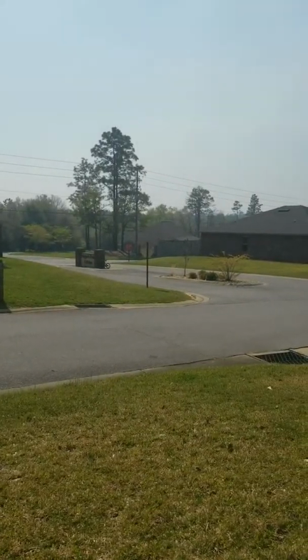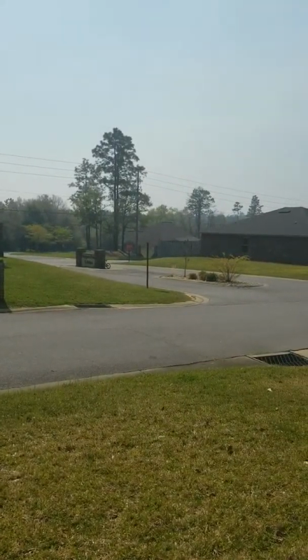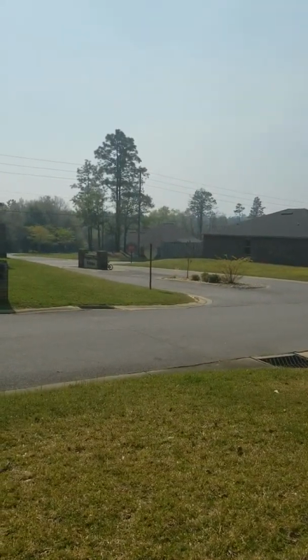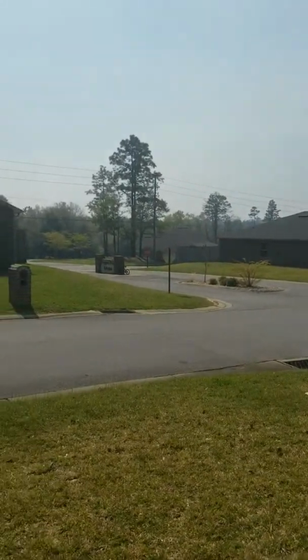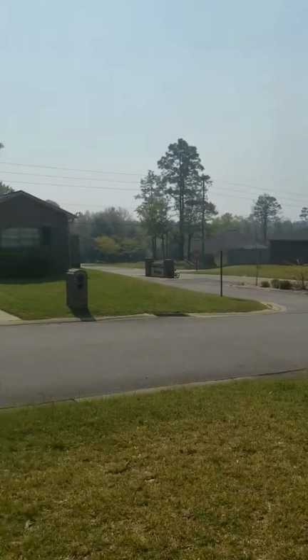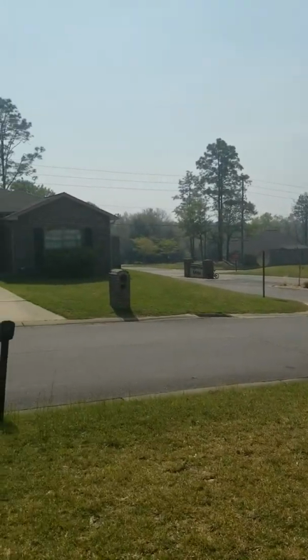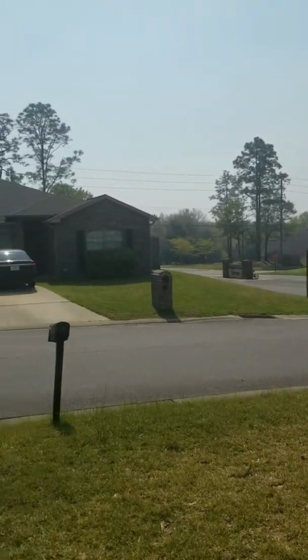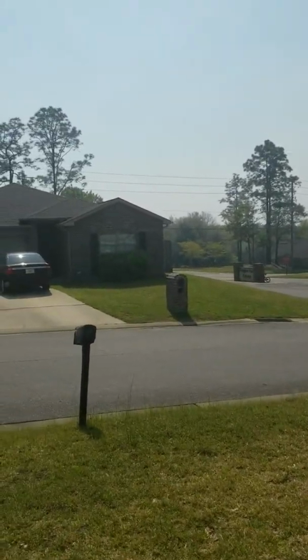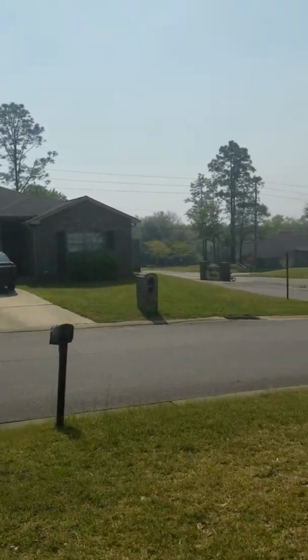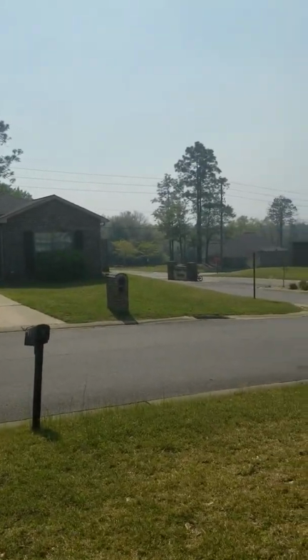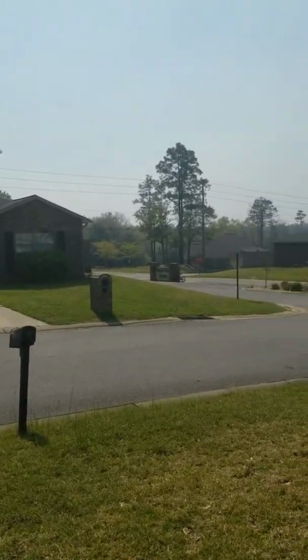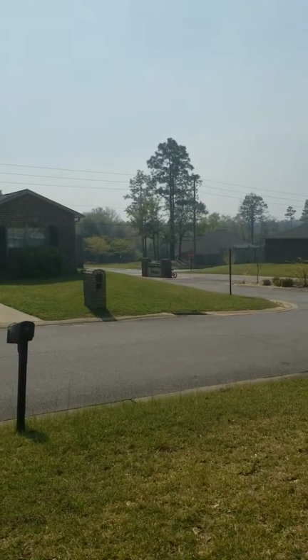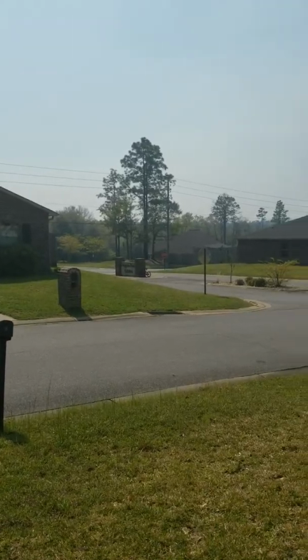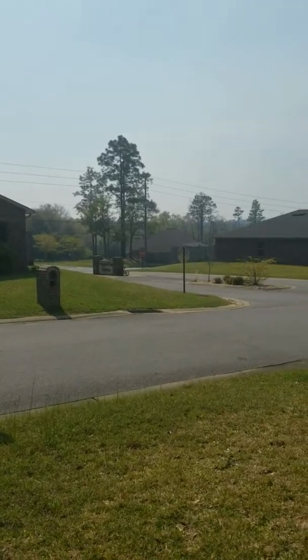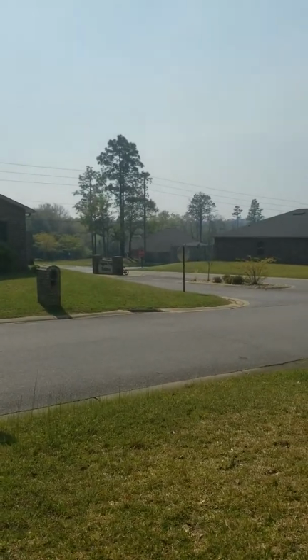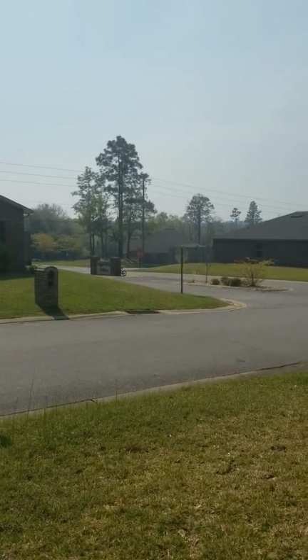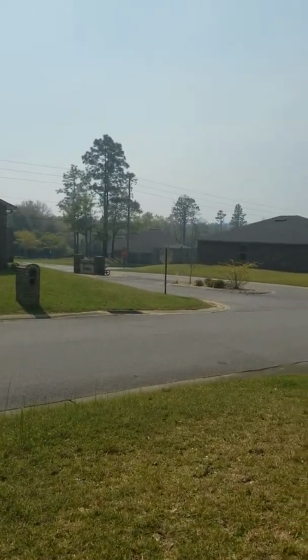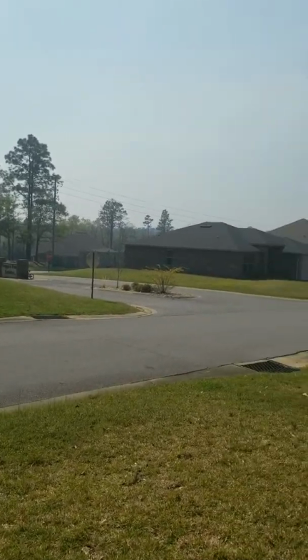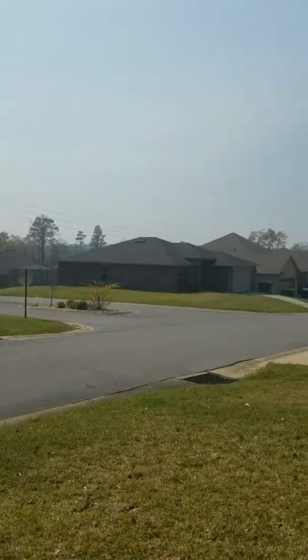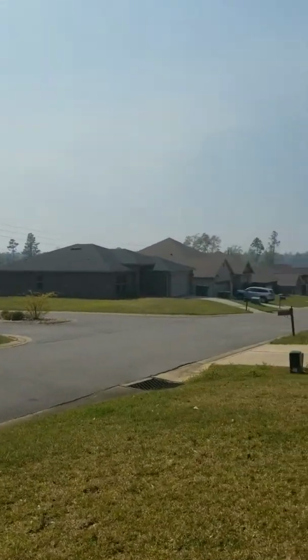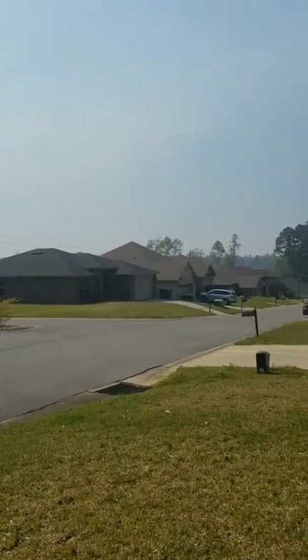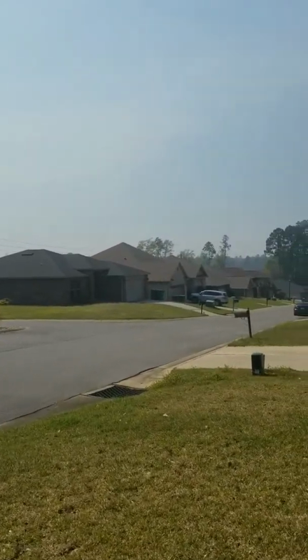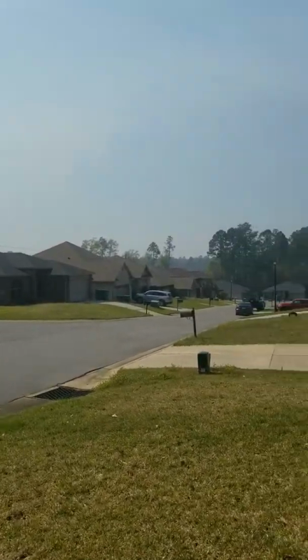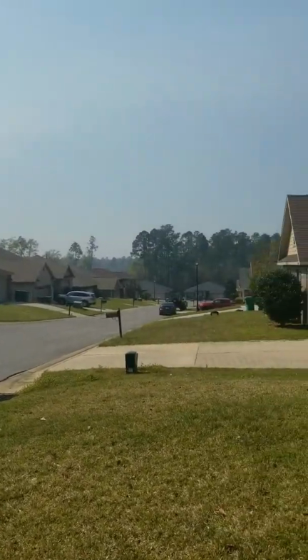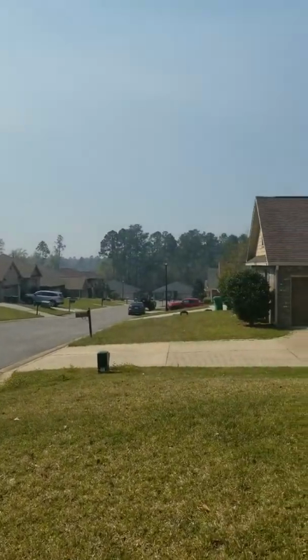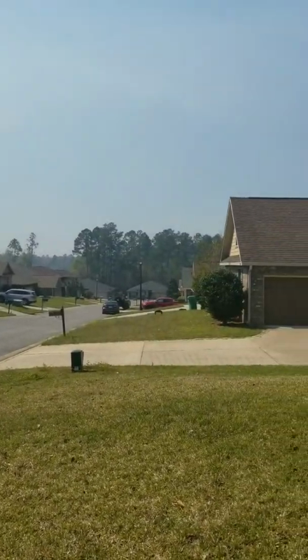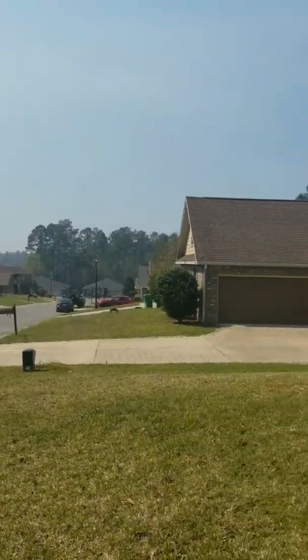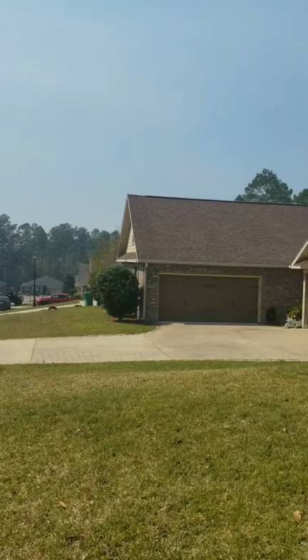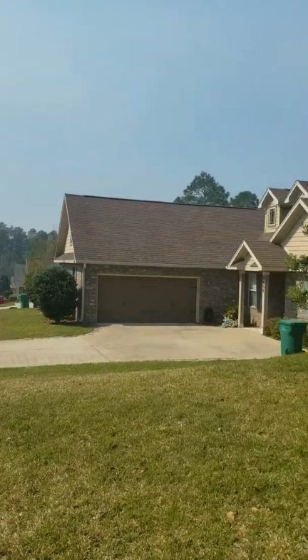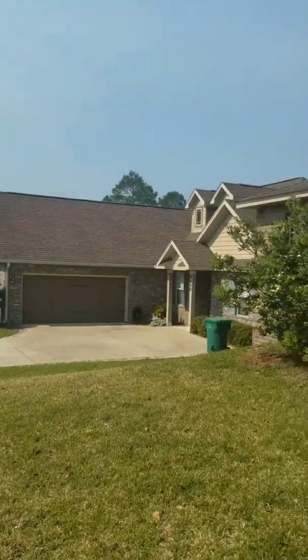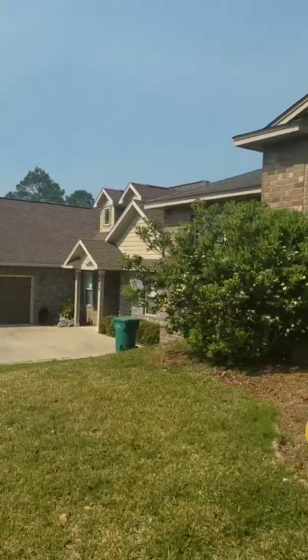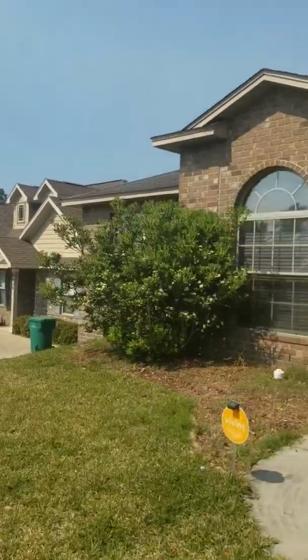This is the house on Hermosa. As you can see, it sits right off the main entrance of the community that we just came in. I just want to show you the exterior of the front.